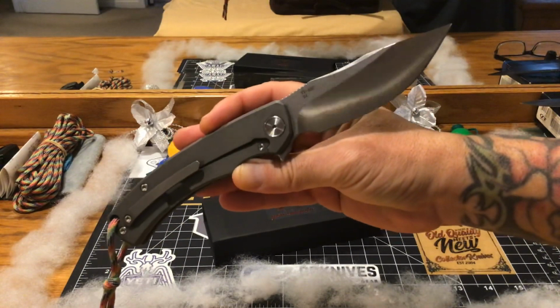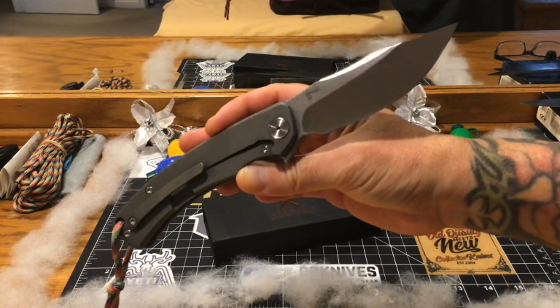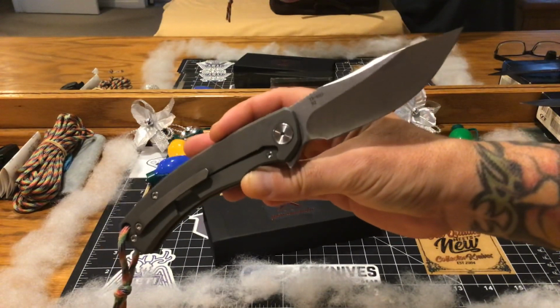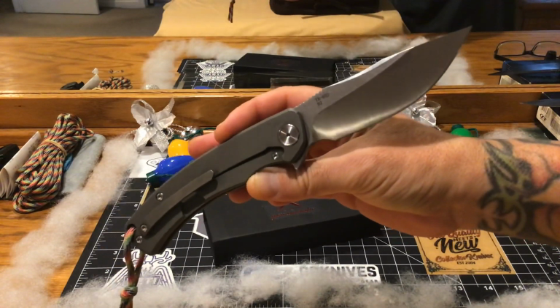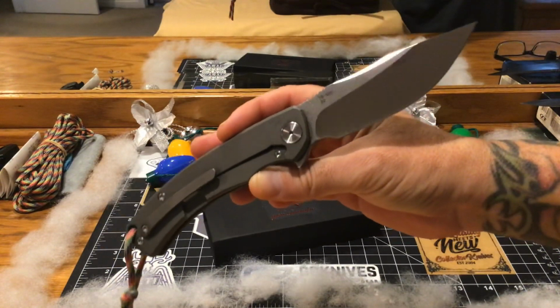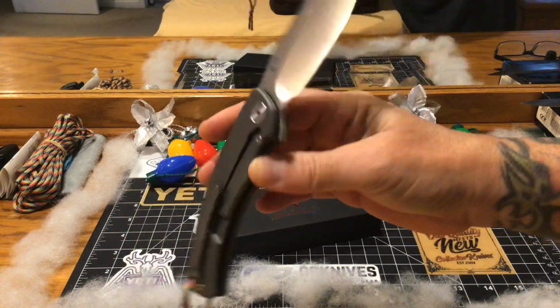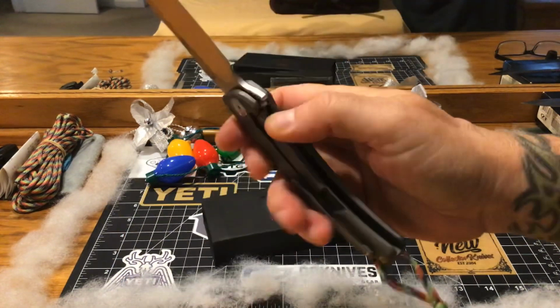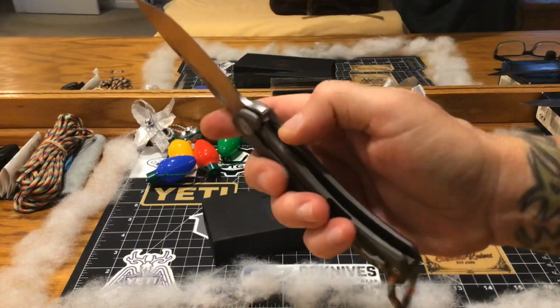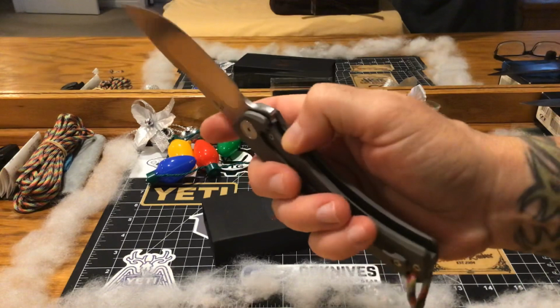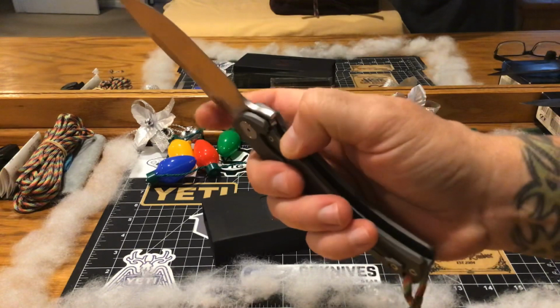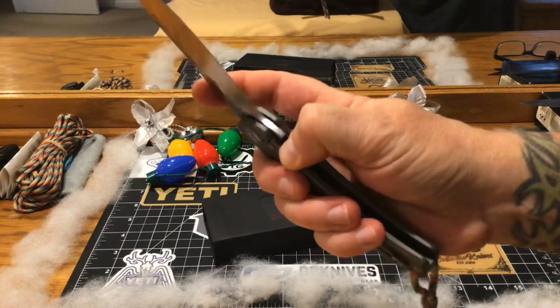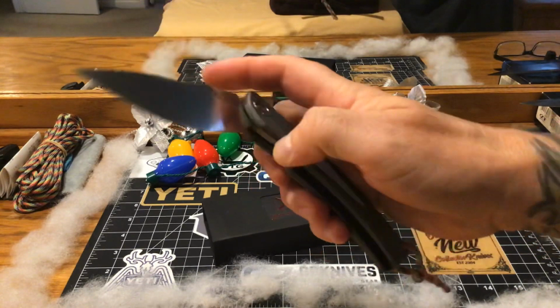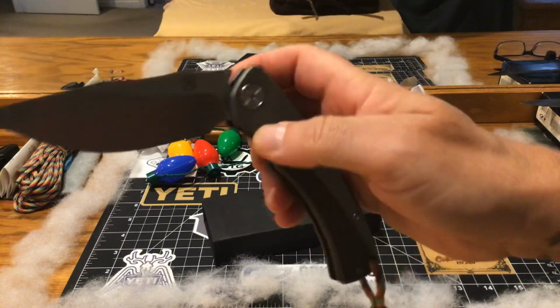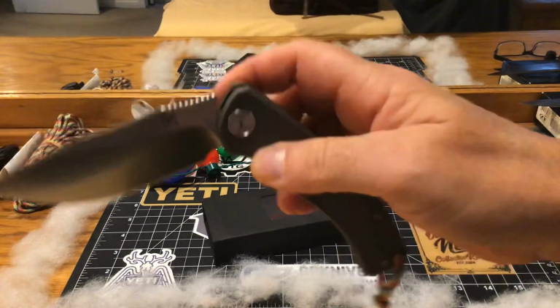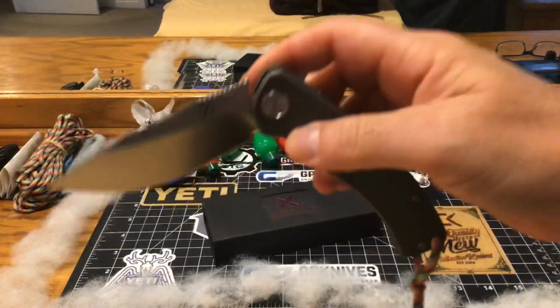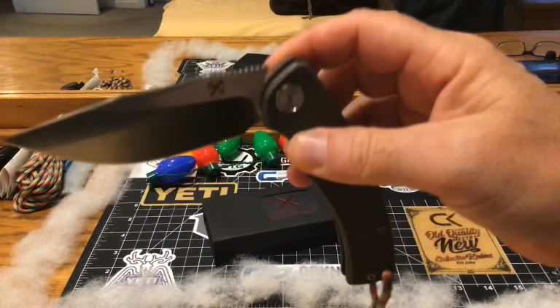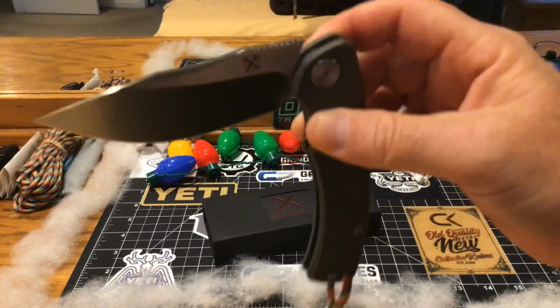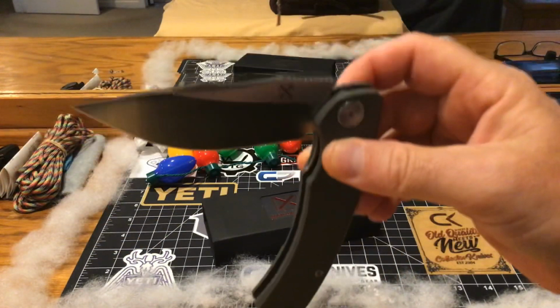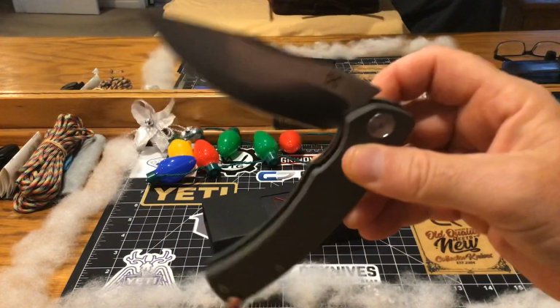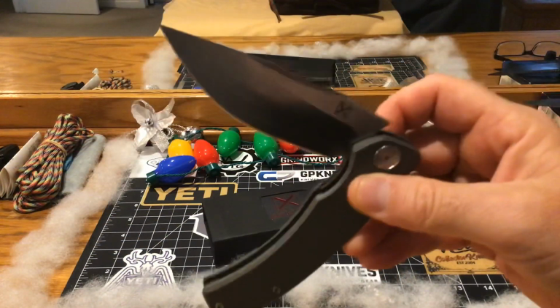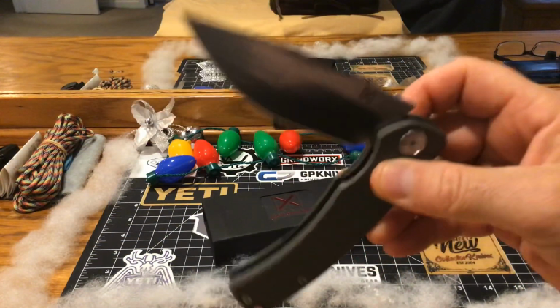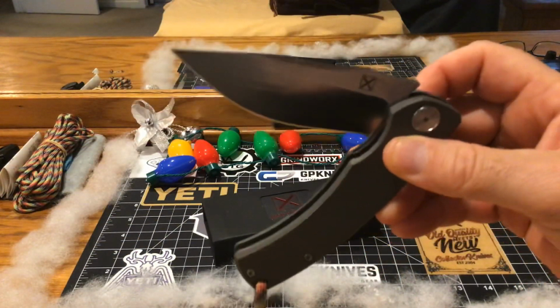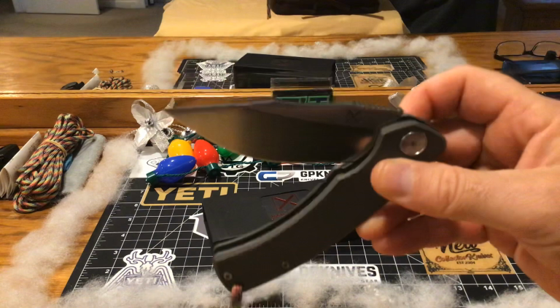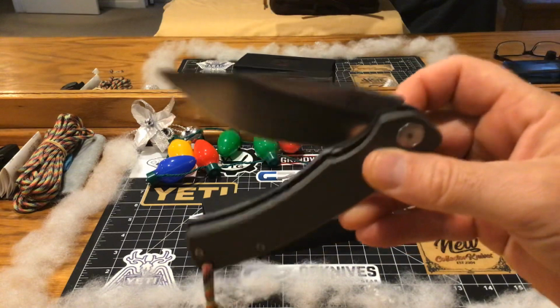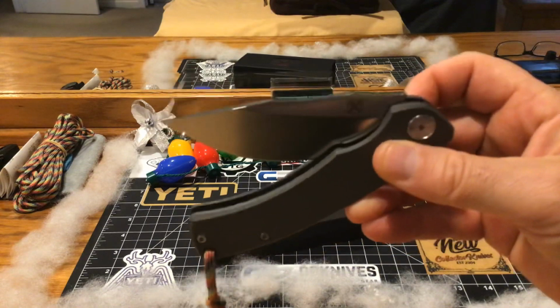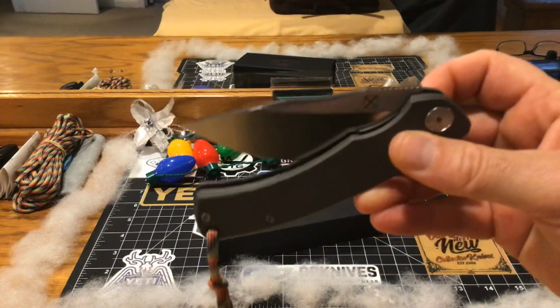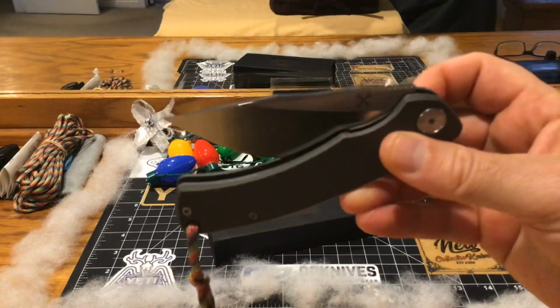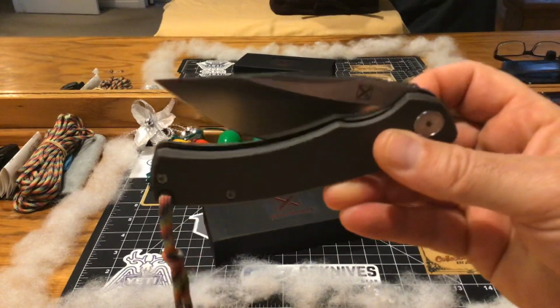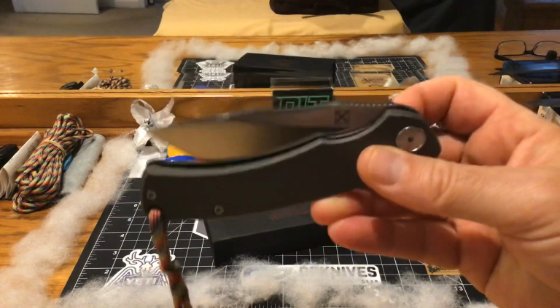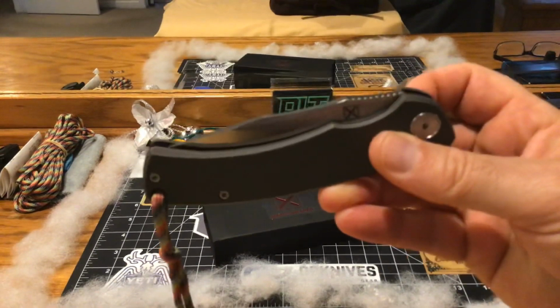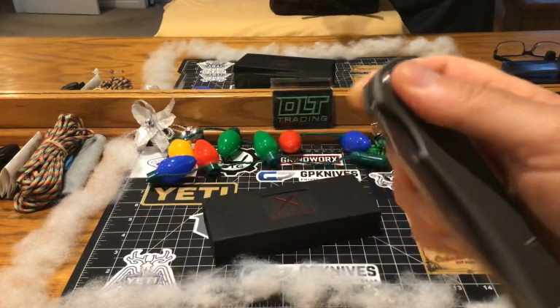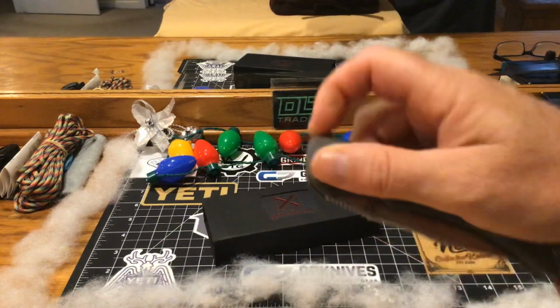This is the 650. There's another one with a different blade shape that I want to get too - I think it might be a 450 or something like that.